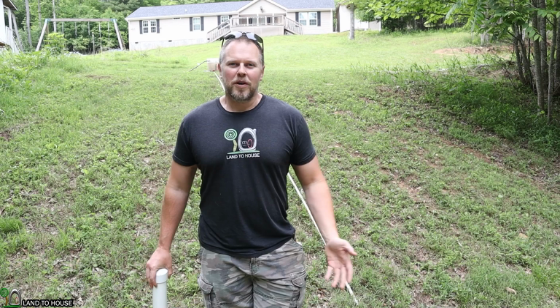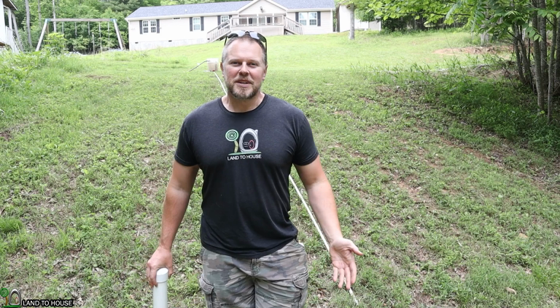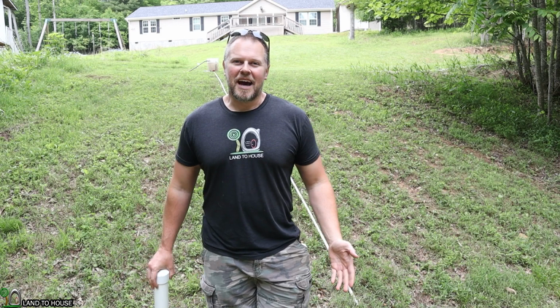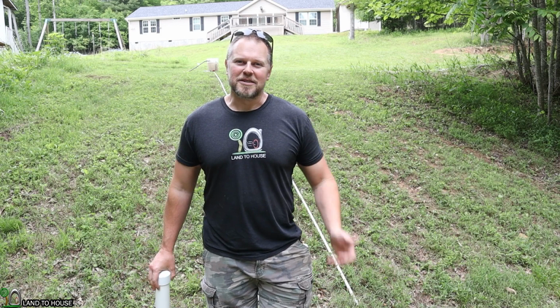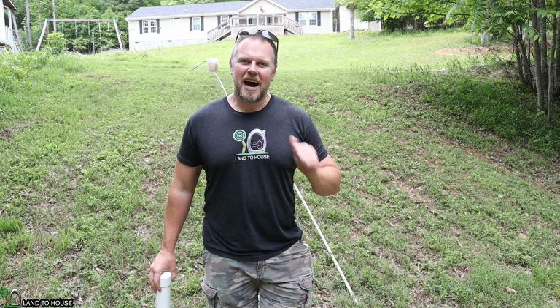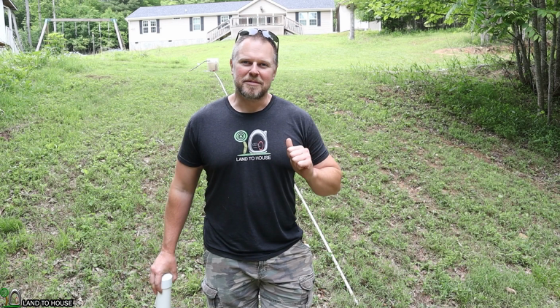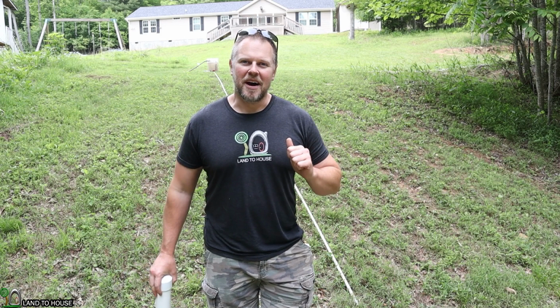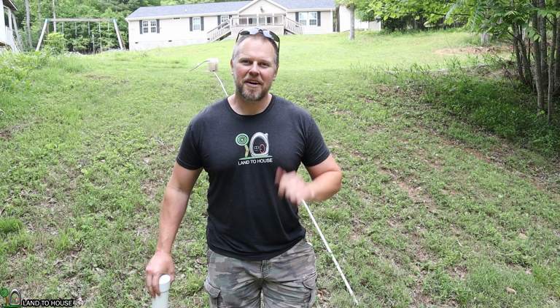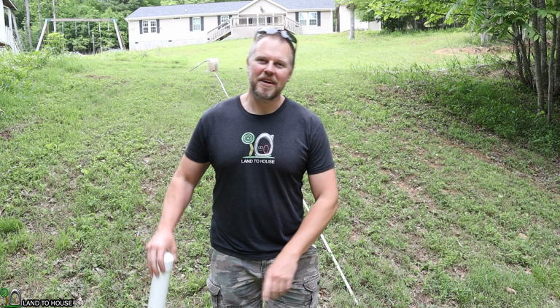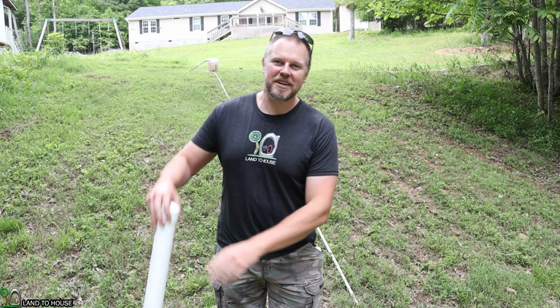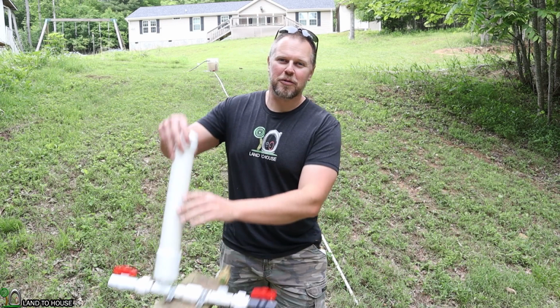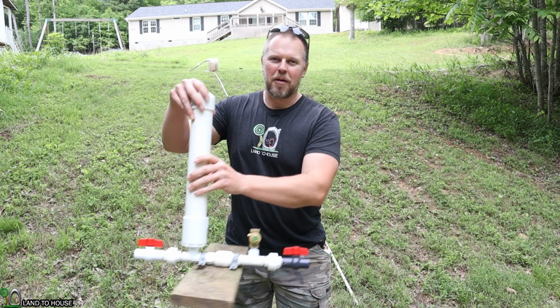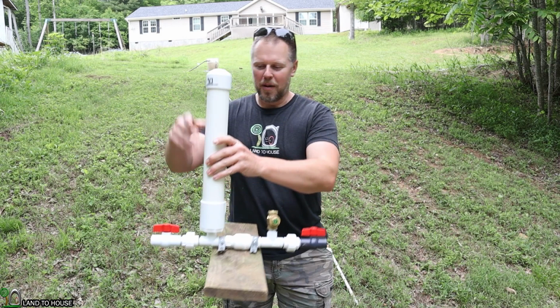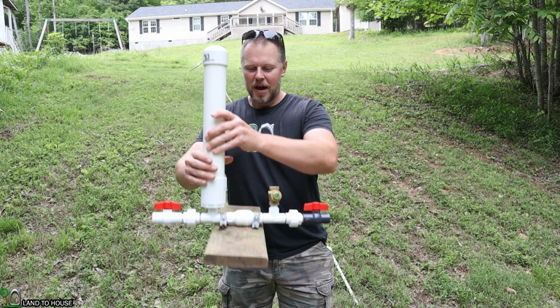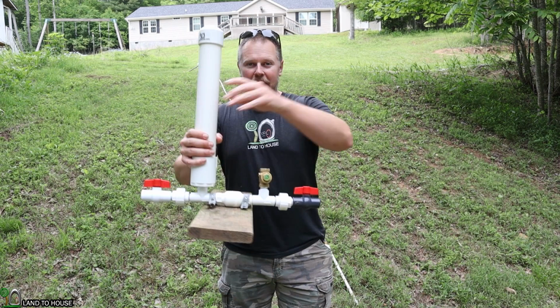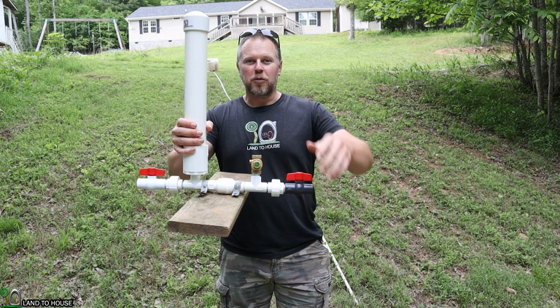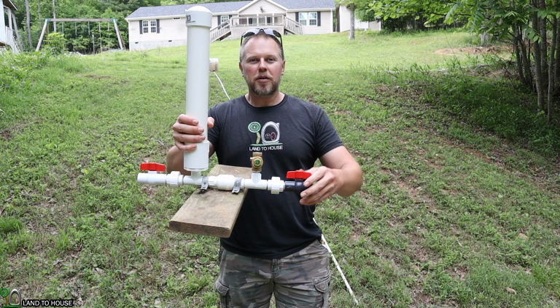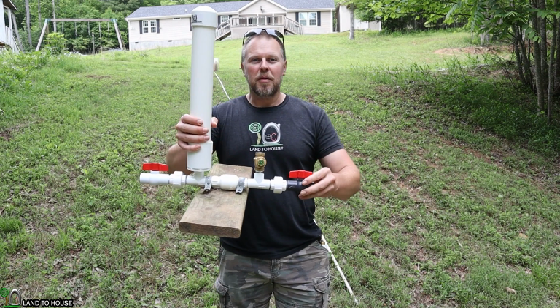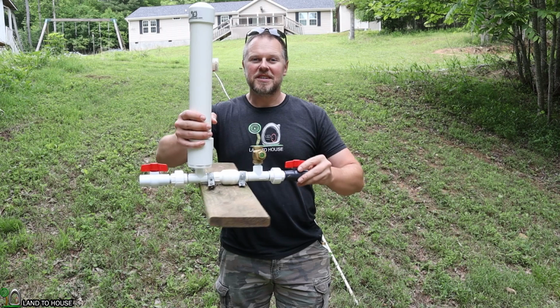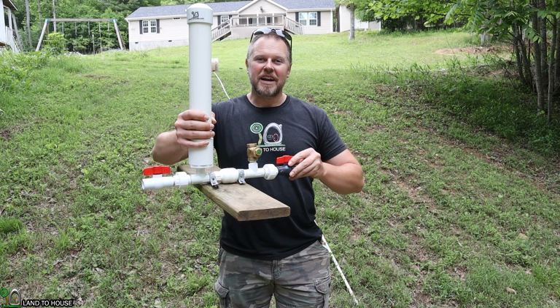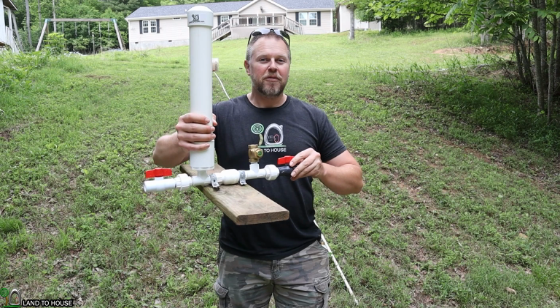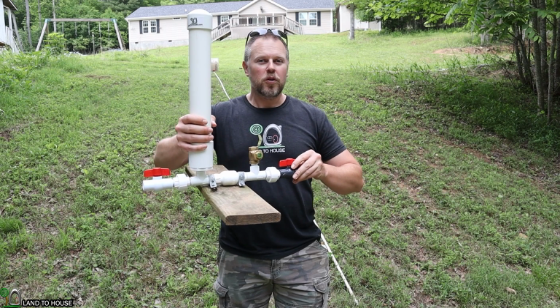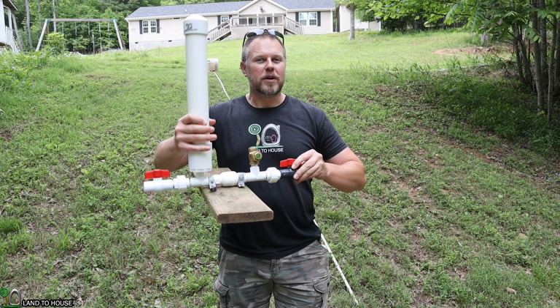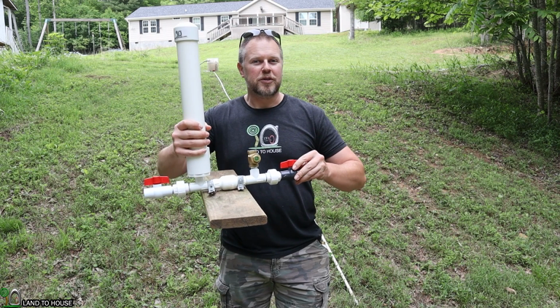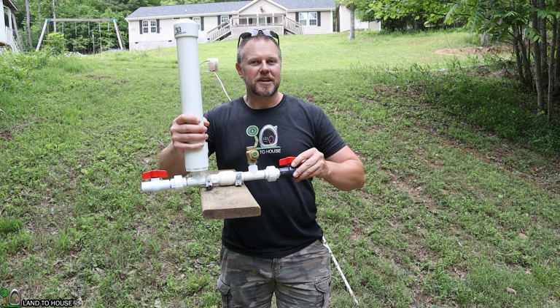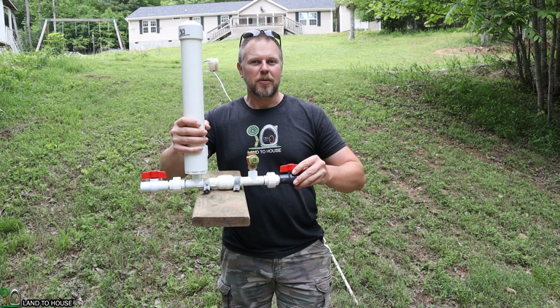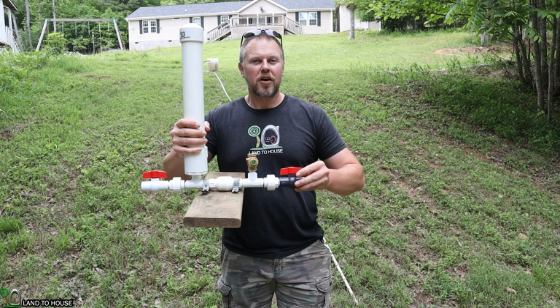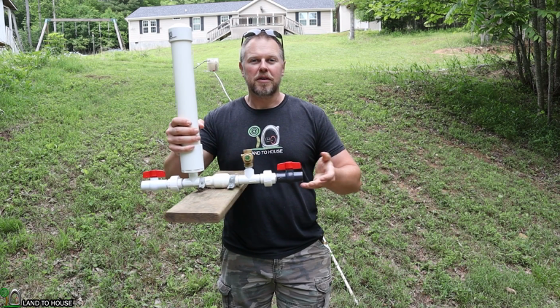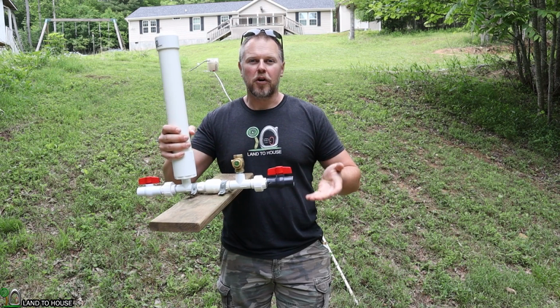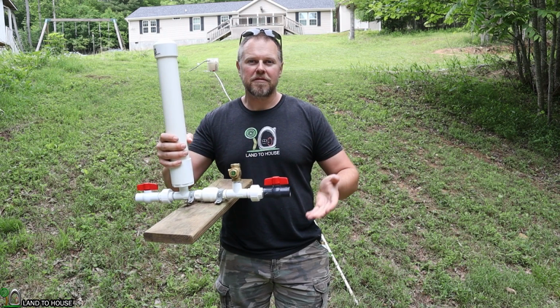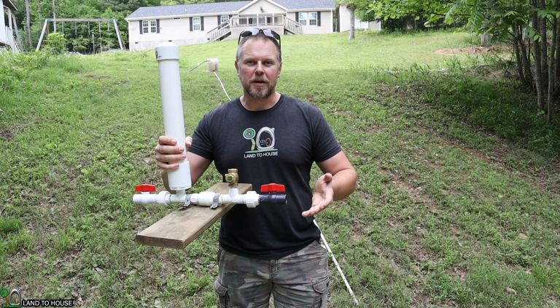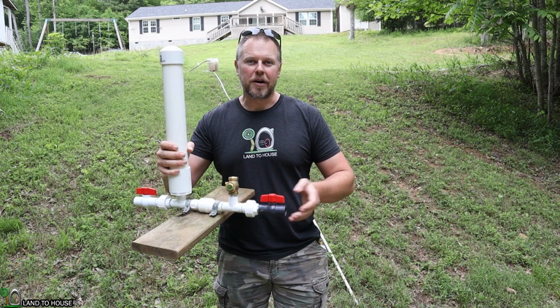Welcome to Land A House. I'm Seth. This is a ram pump — a water pump that does not need fuel or electricity to operate, only flowing, falling water.